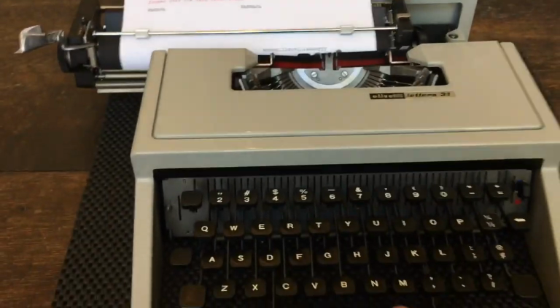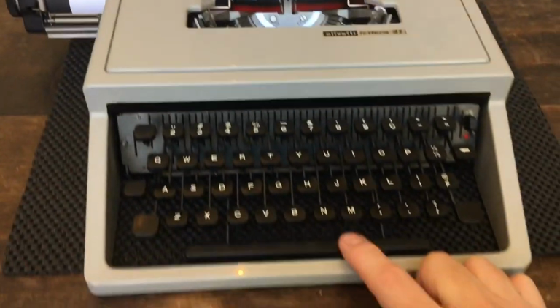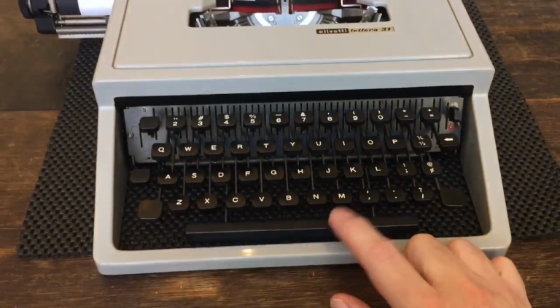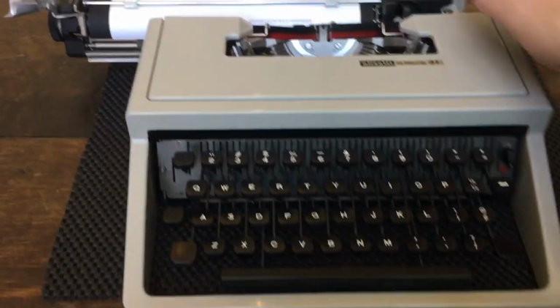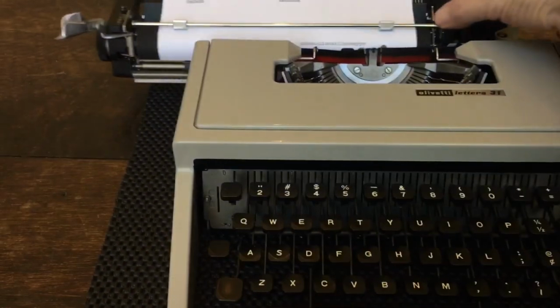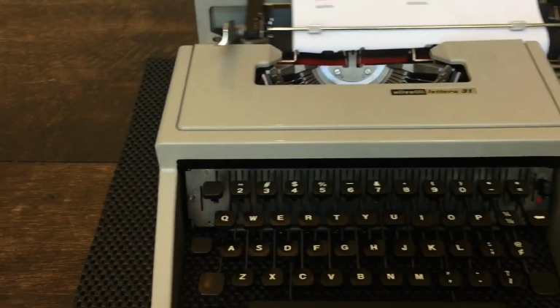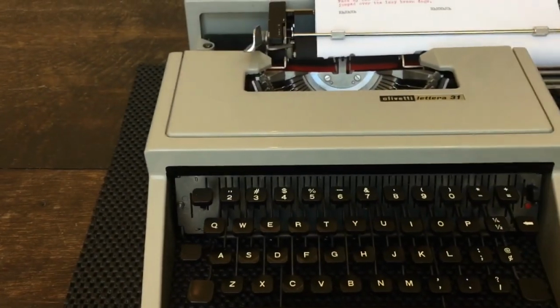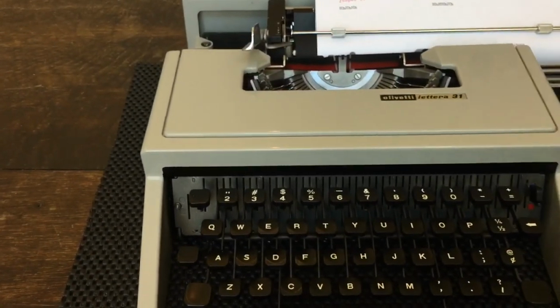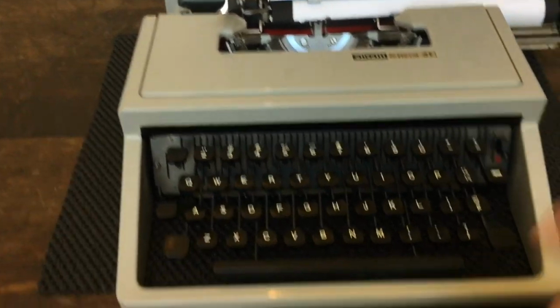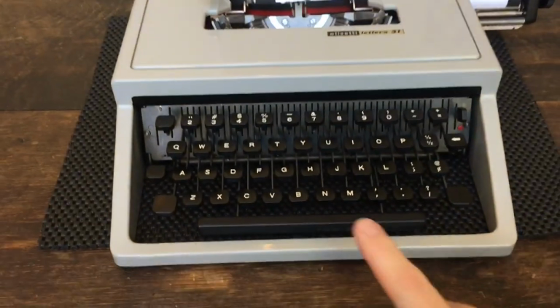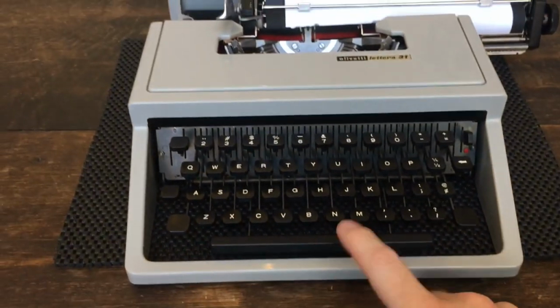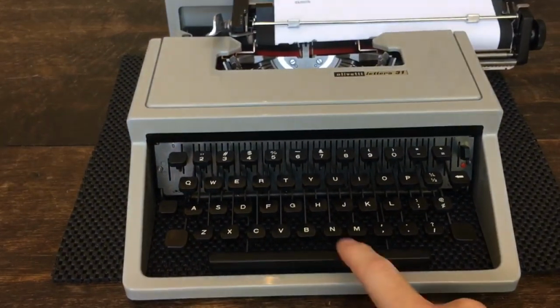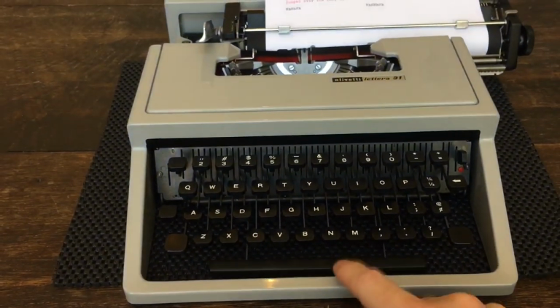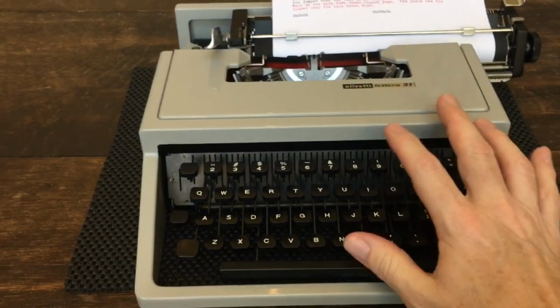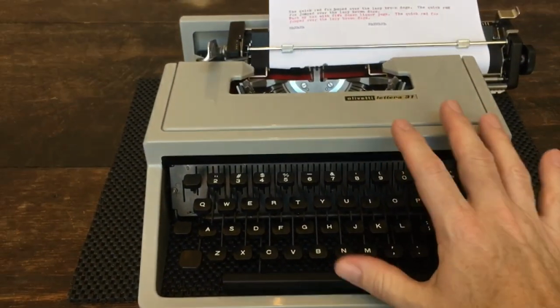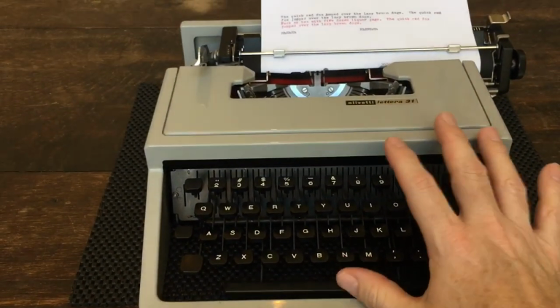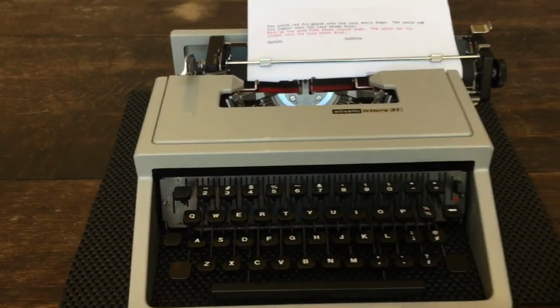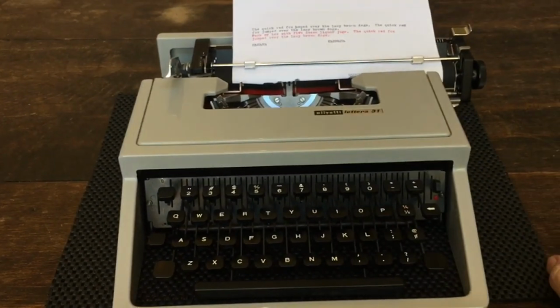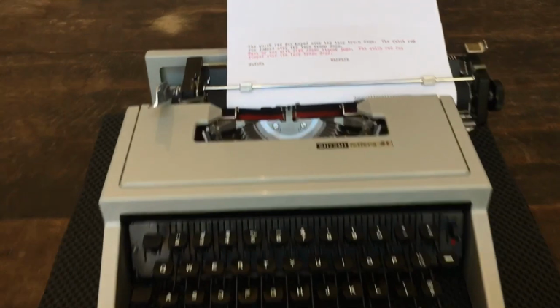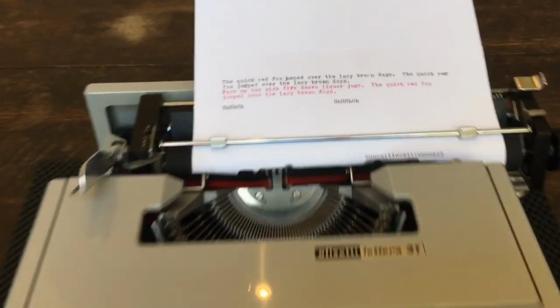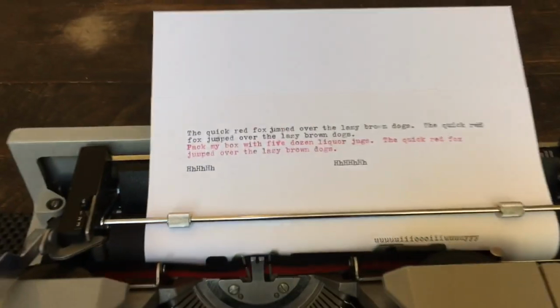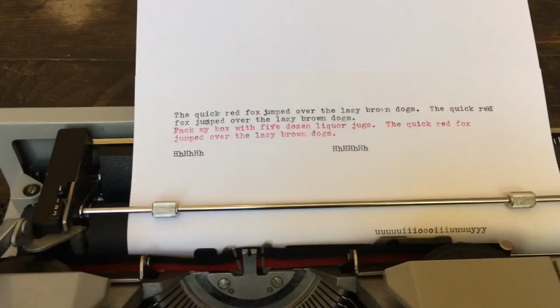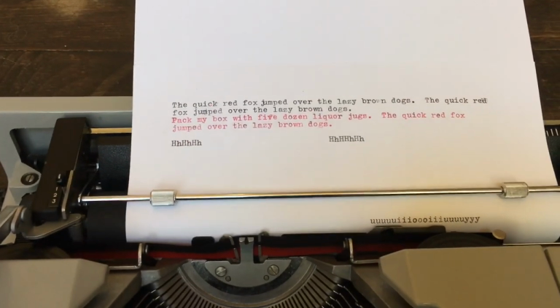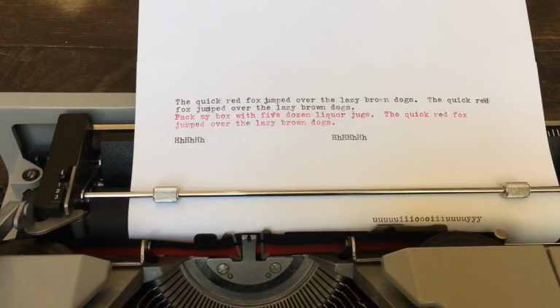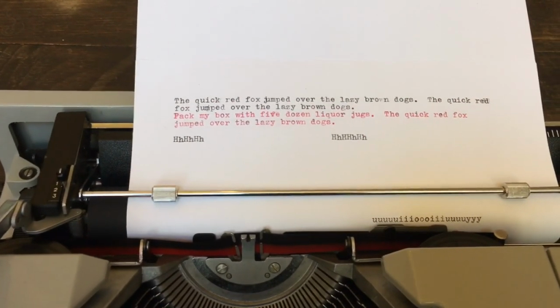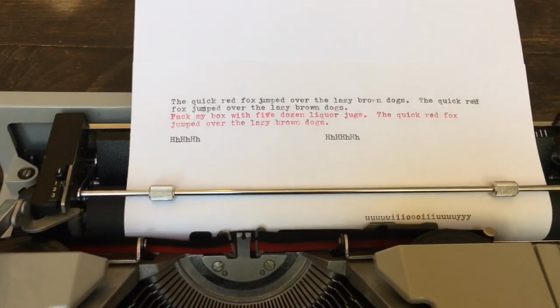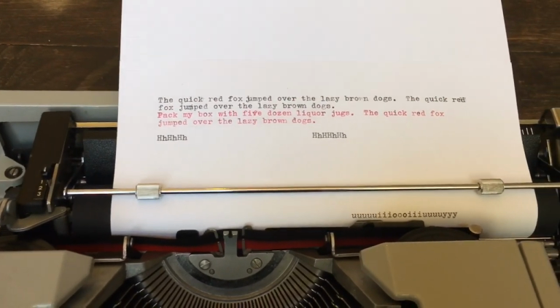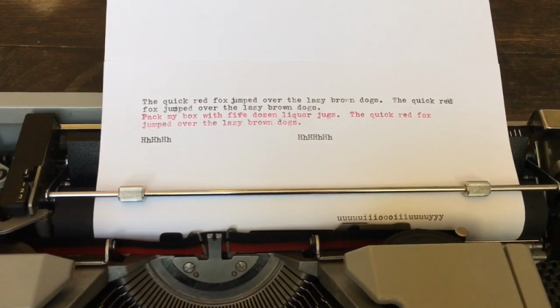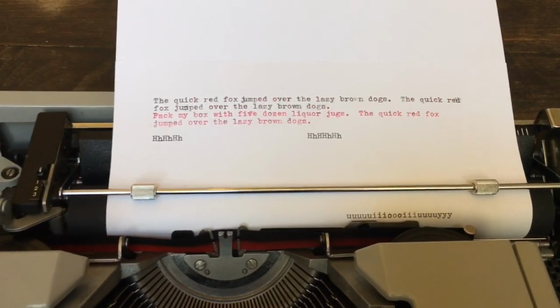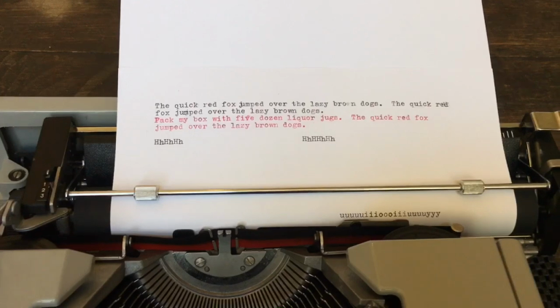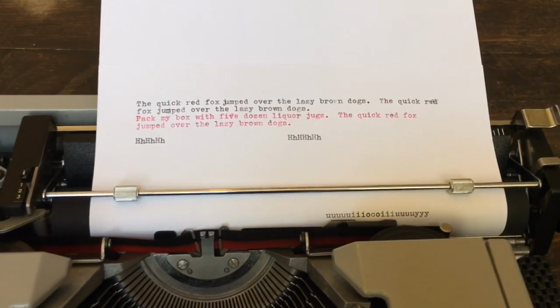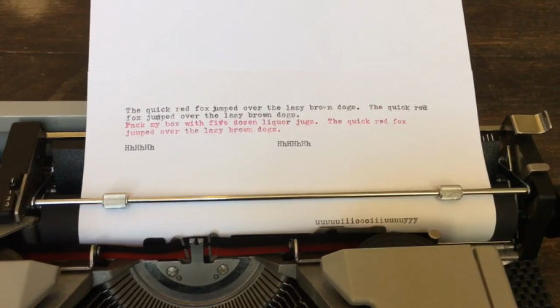I really like the feel of these chiclet keys. You might have a different experience, but for me the space bar — even though it's thin — doesn't bother me at all. I'd say it's a nine out of ten as far as typing feel.